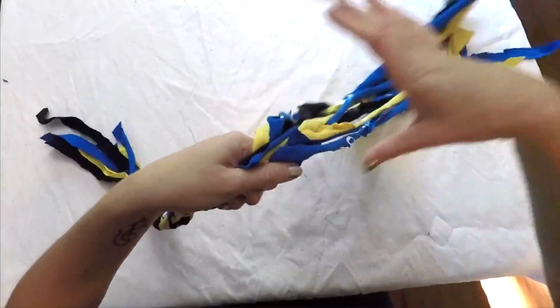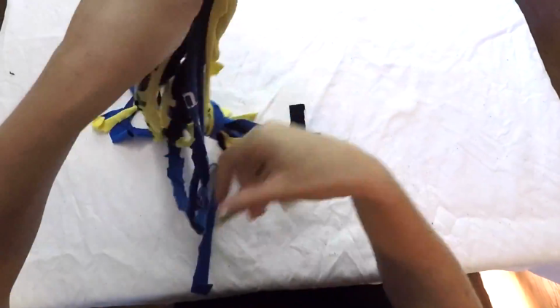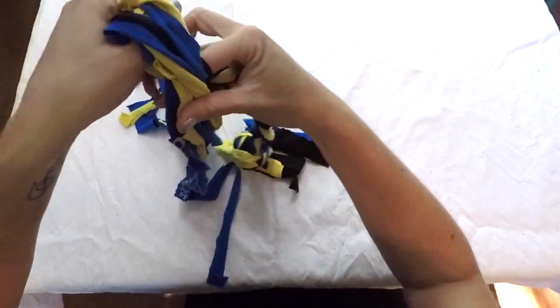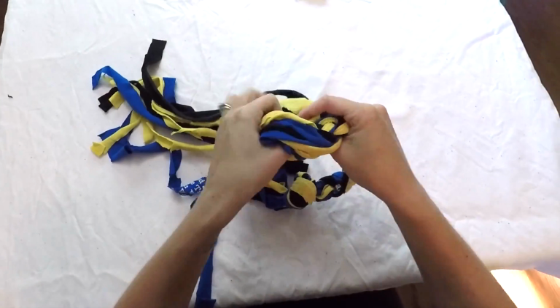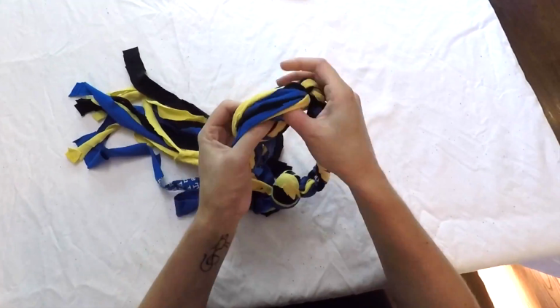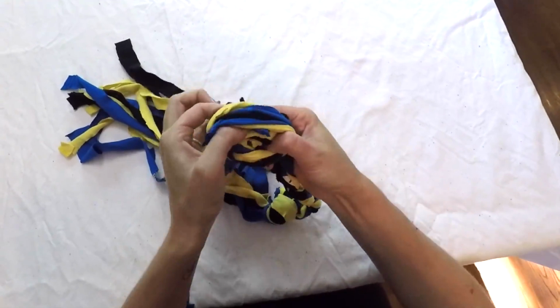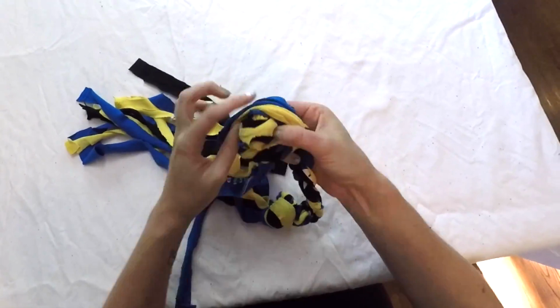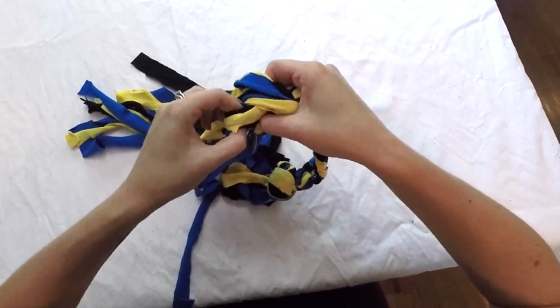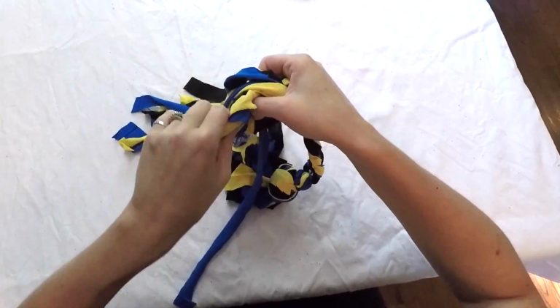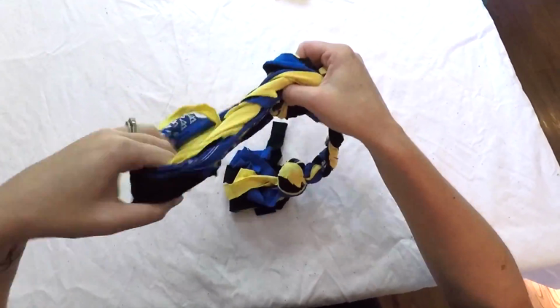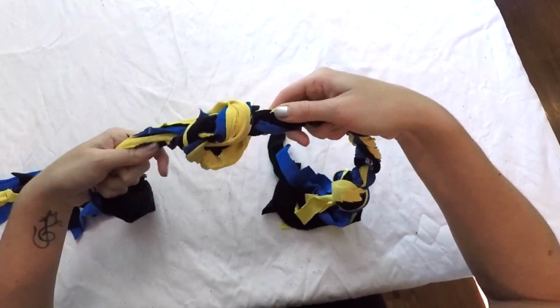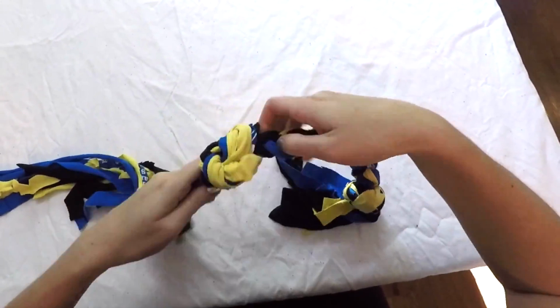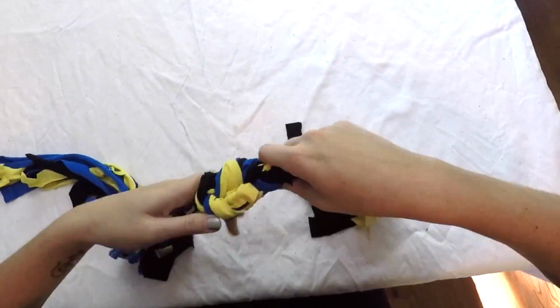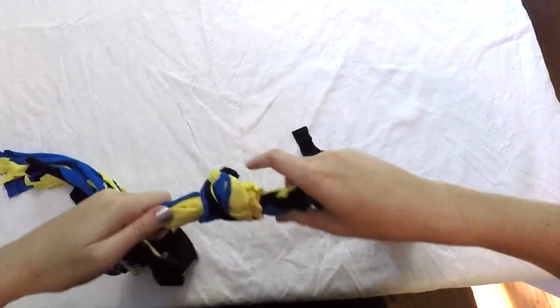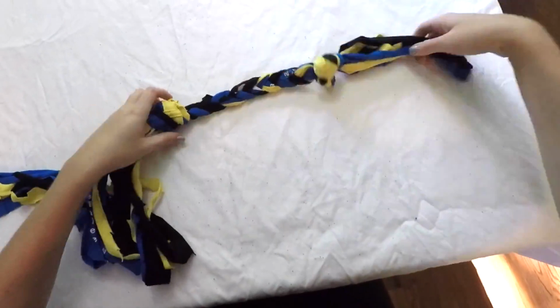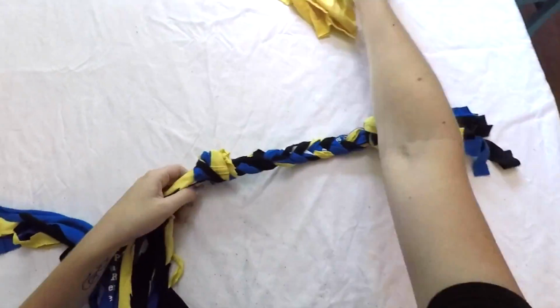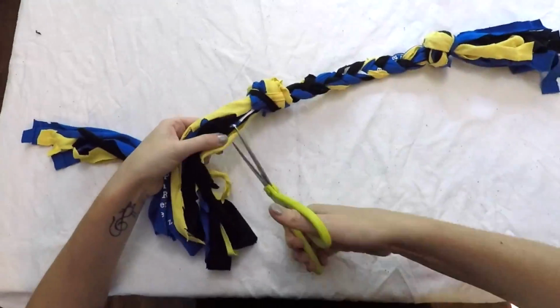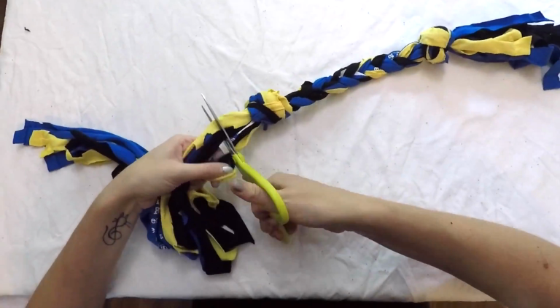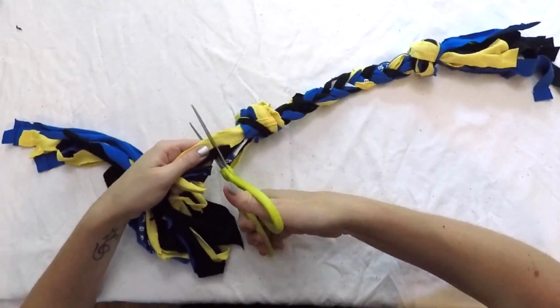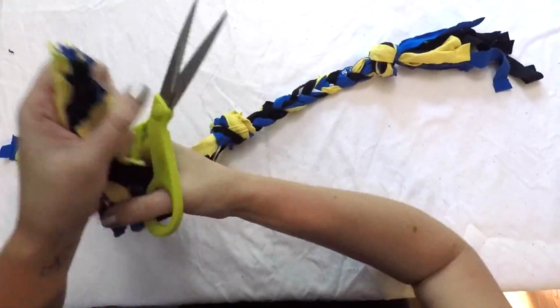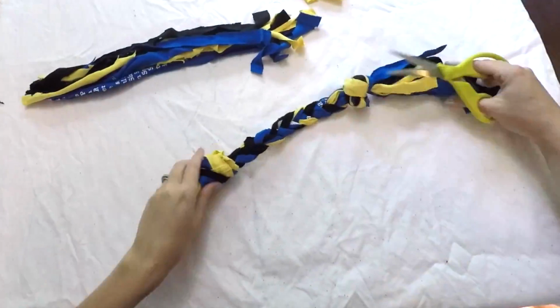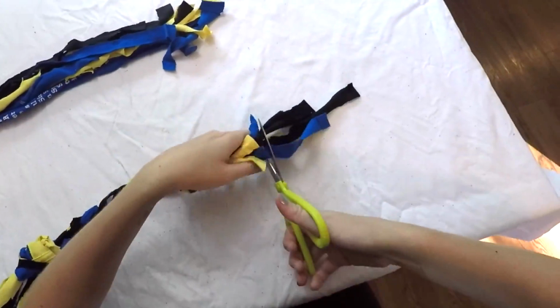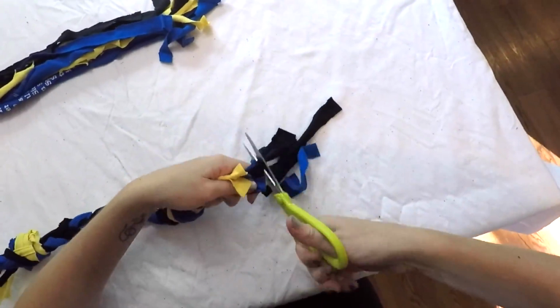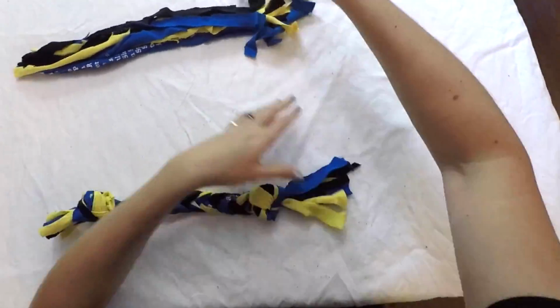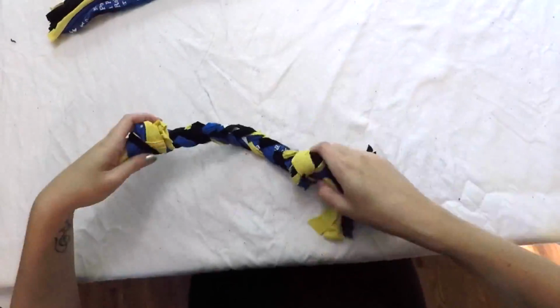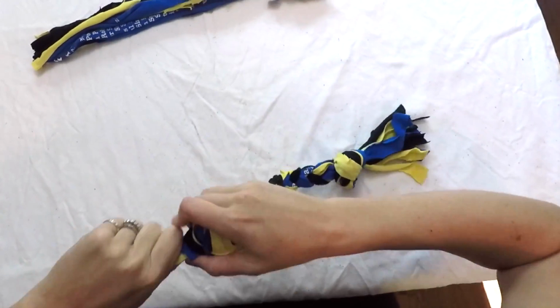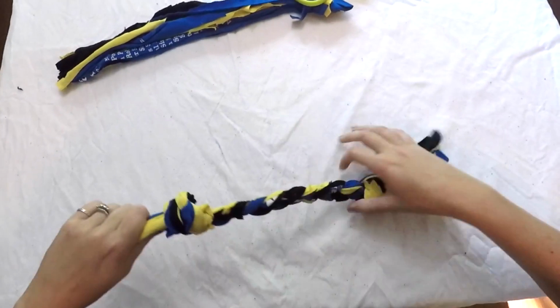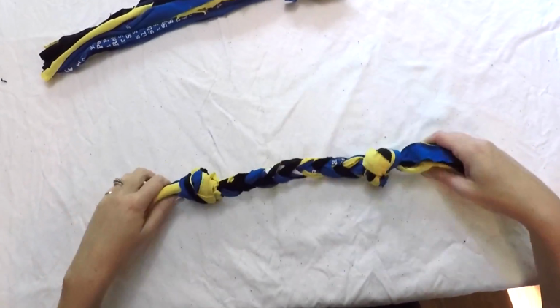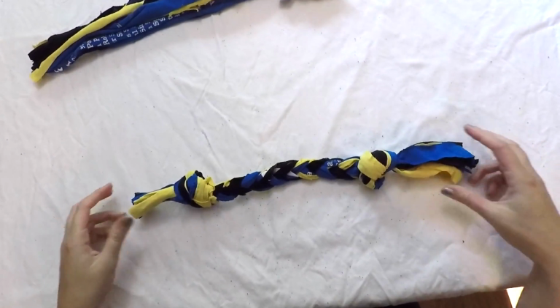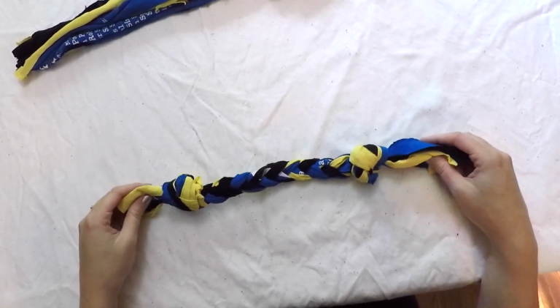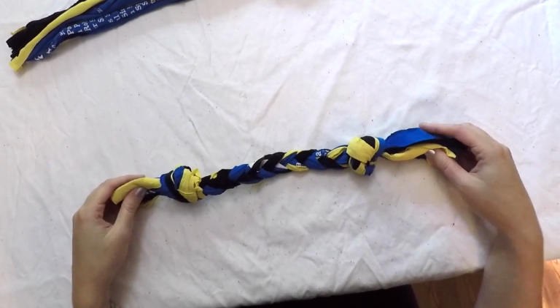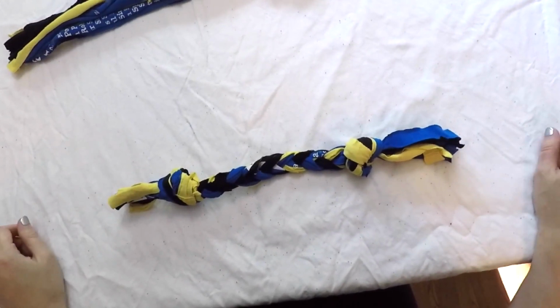Once you've reached the desired length tie another knot in the end. Trim the ends if necessary, and that's it.